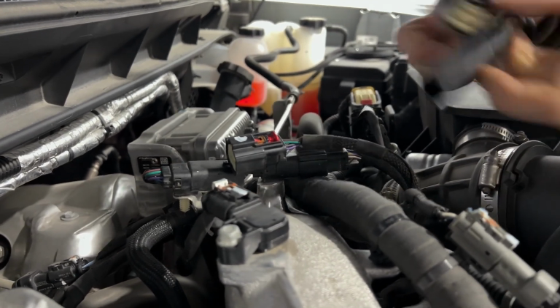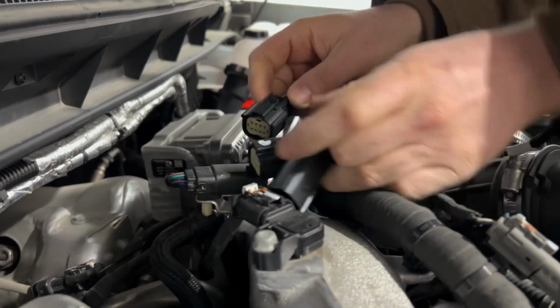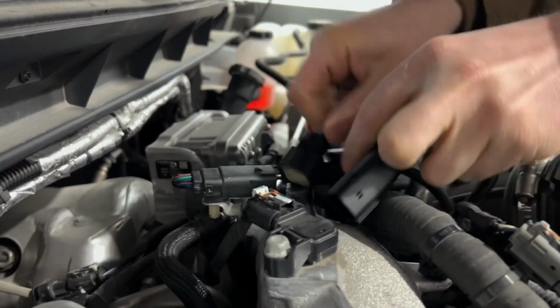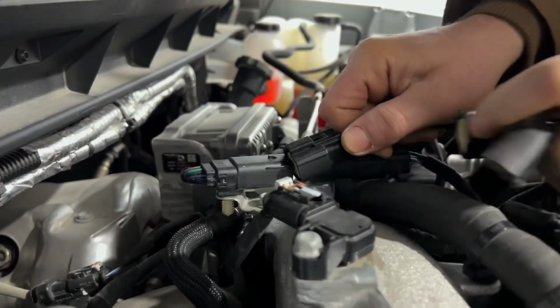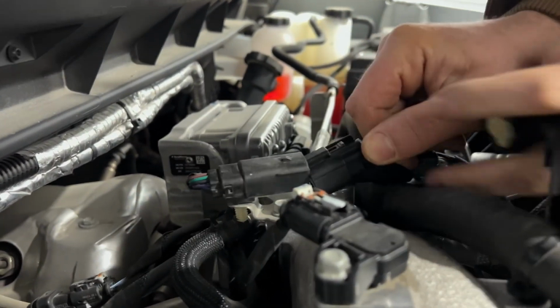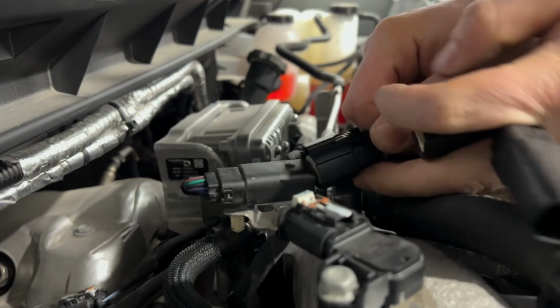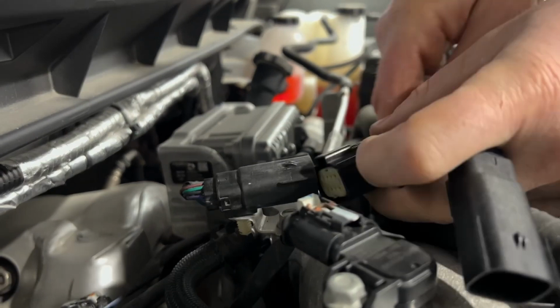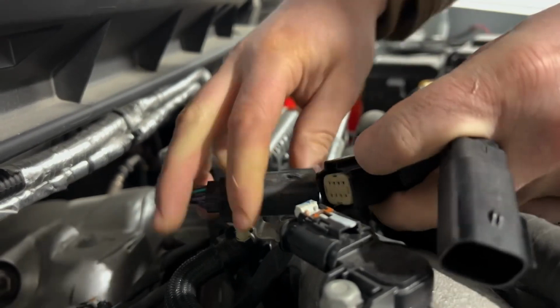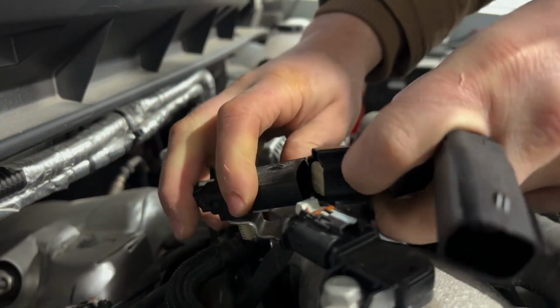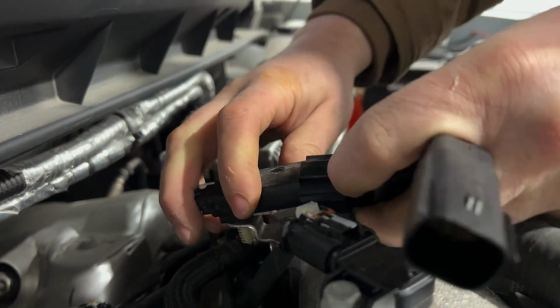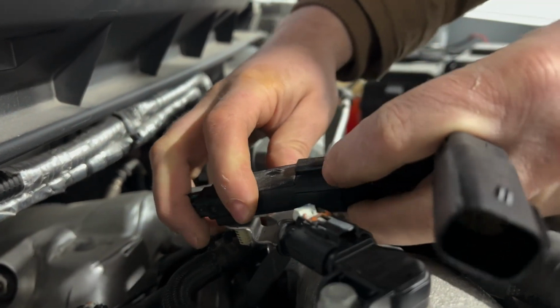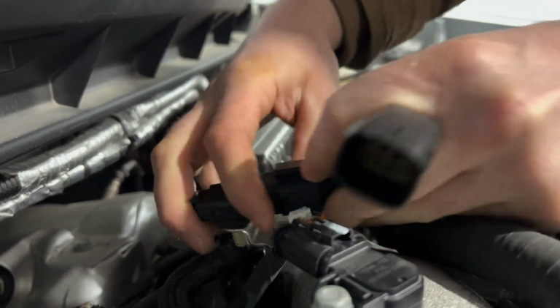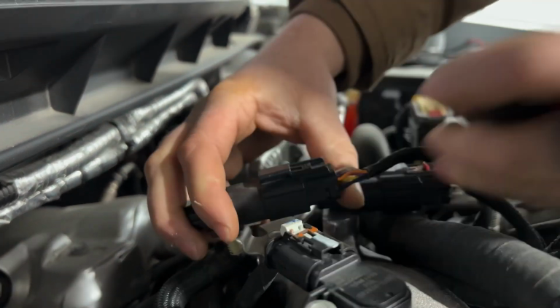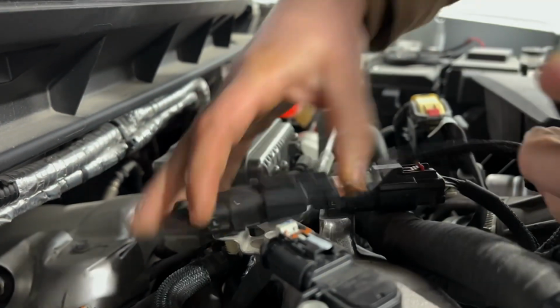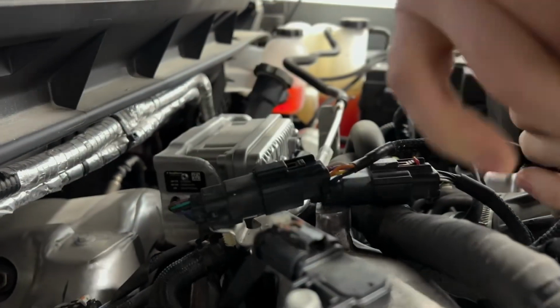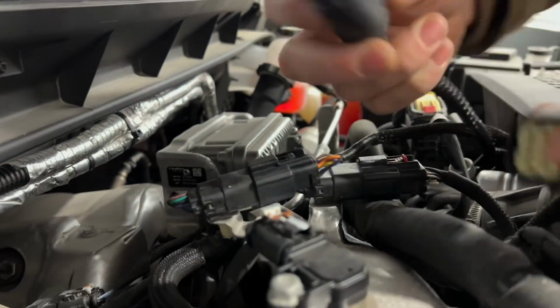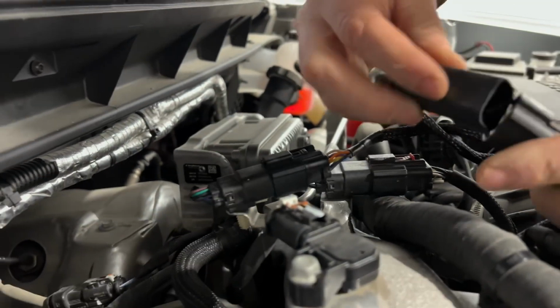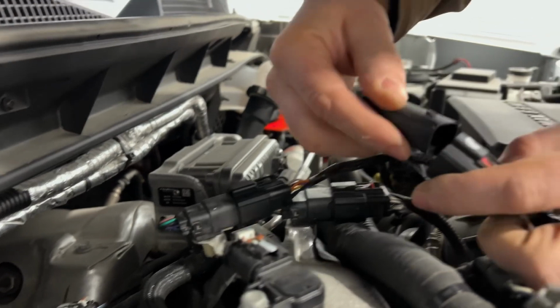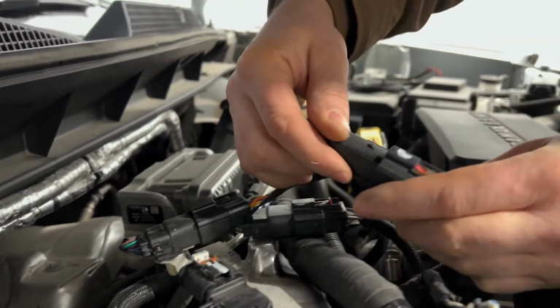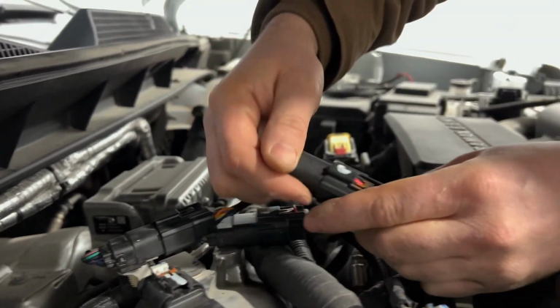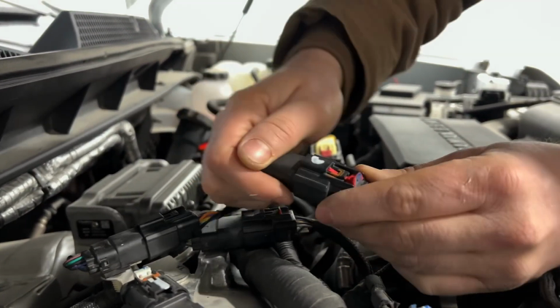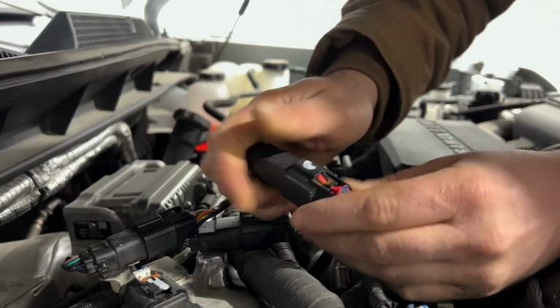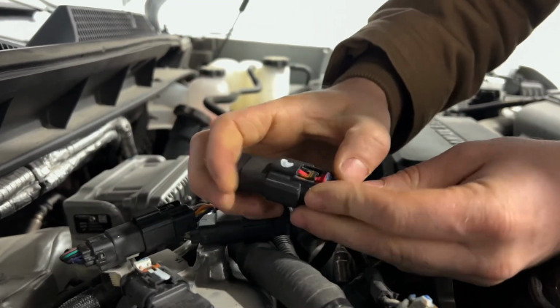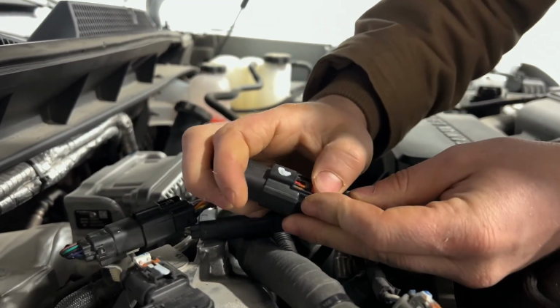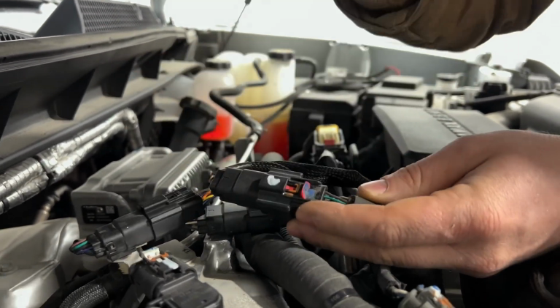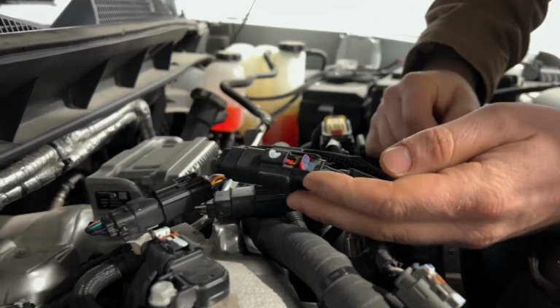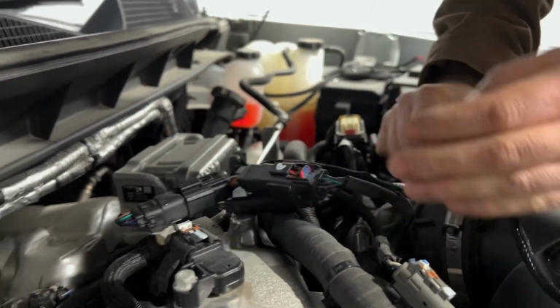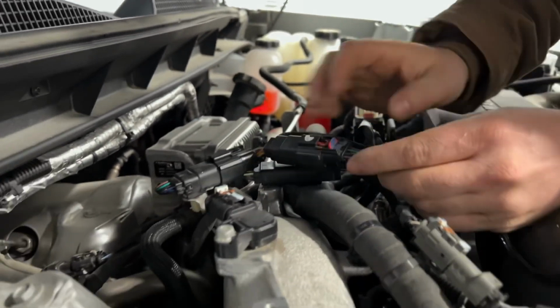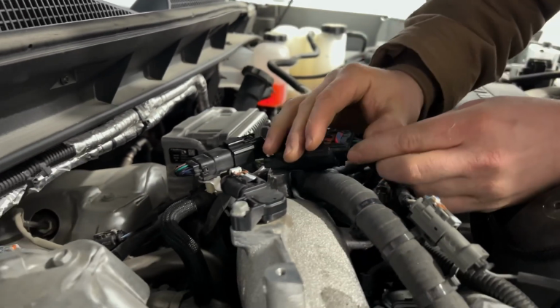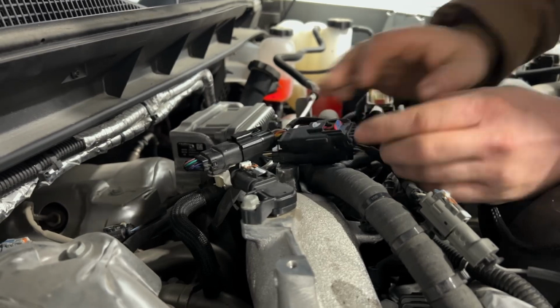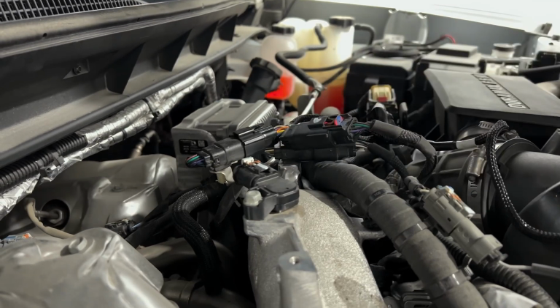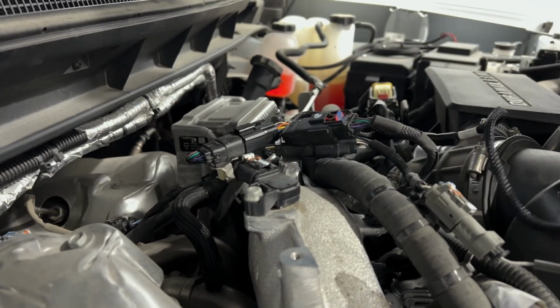To install, you plug one end of our connector into where it came out, and then you can slide that locking tab in if you want — it's not totally necessary.